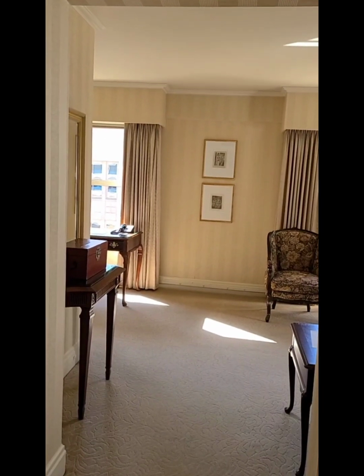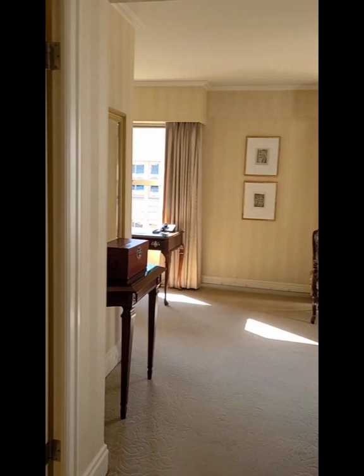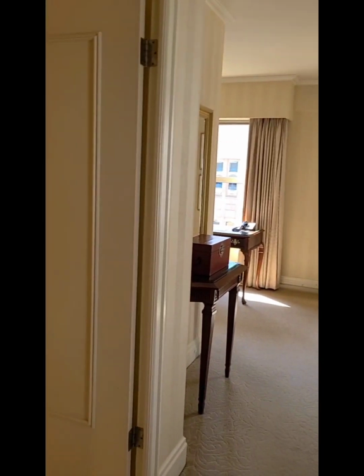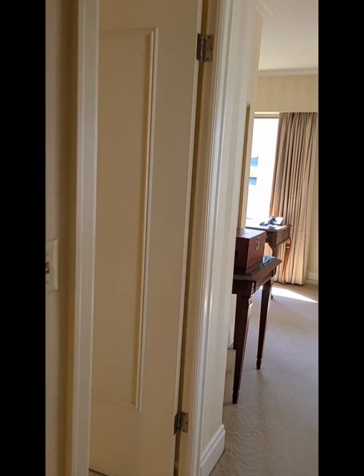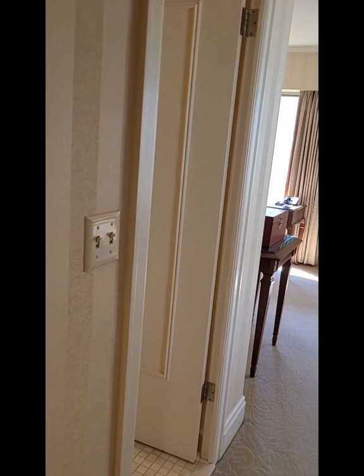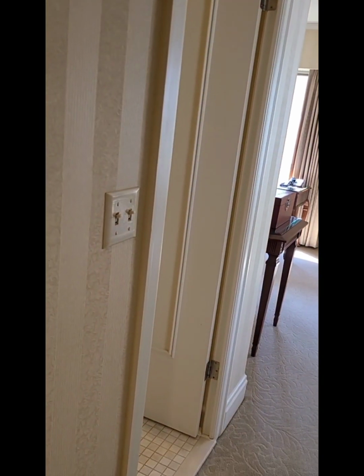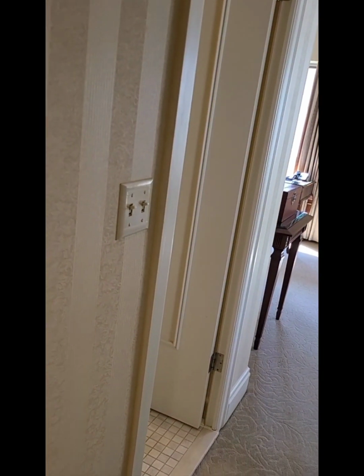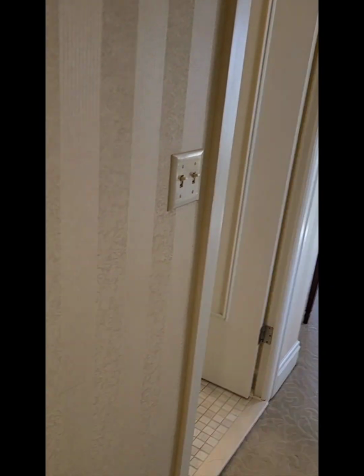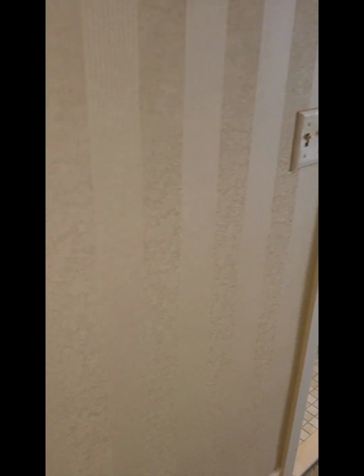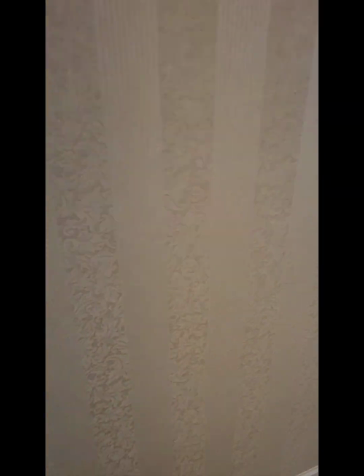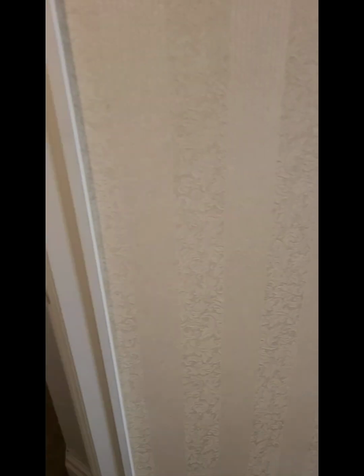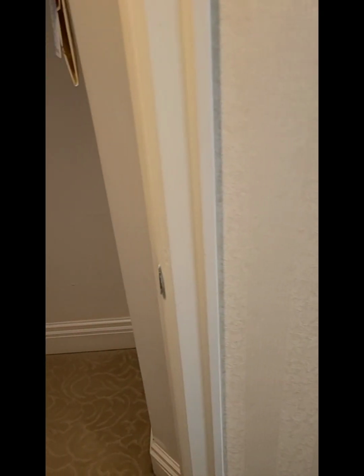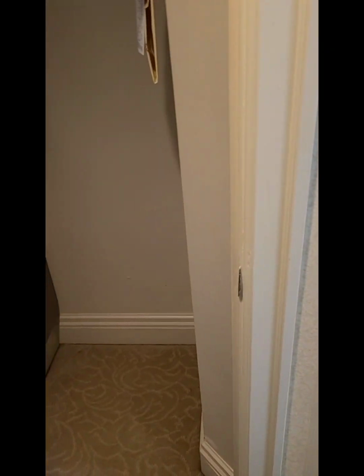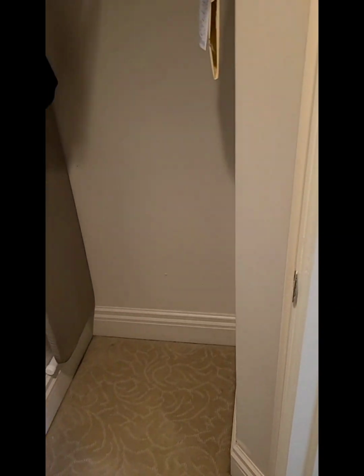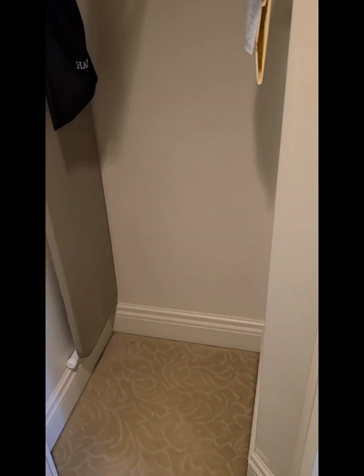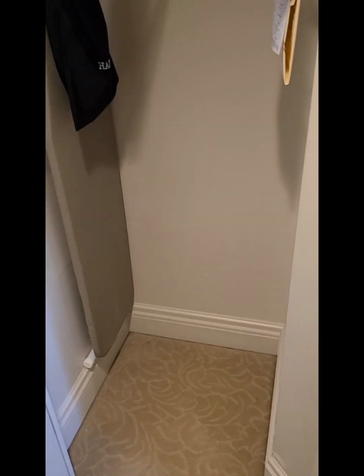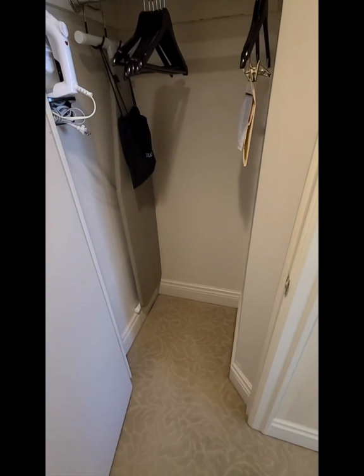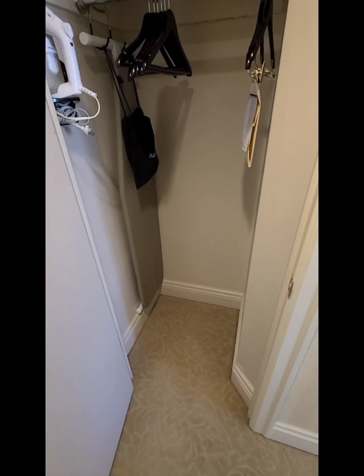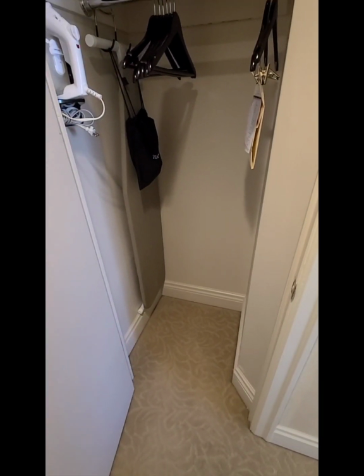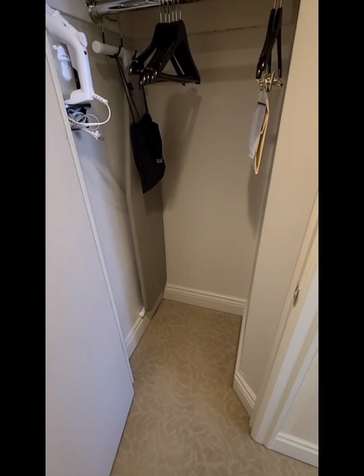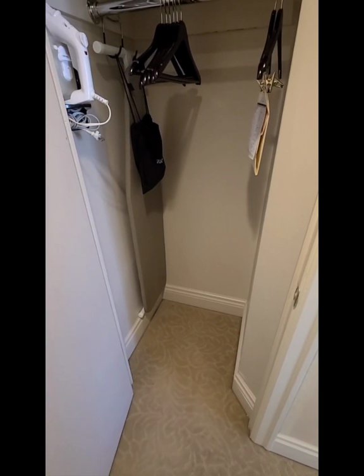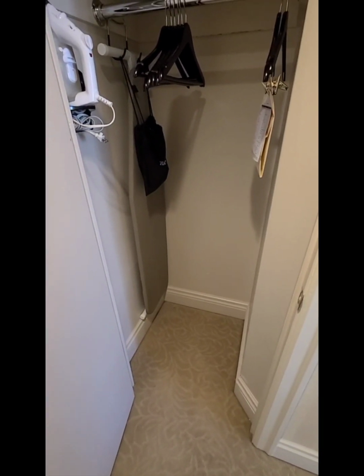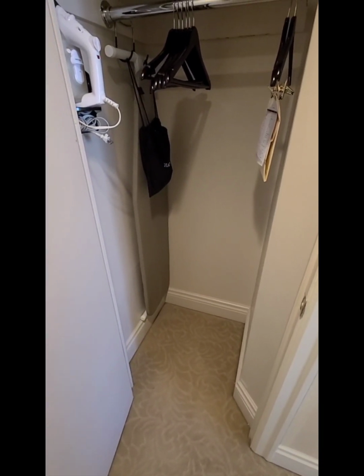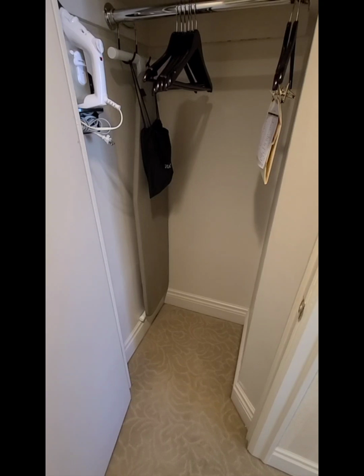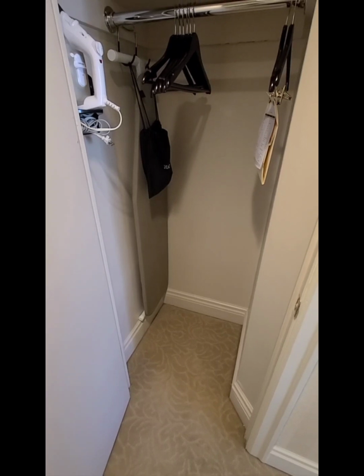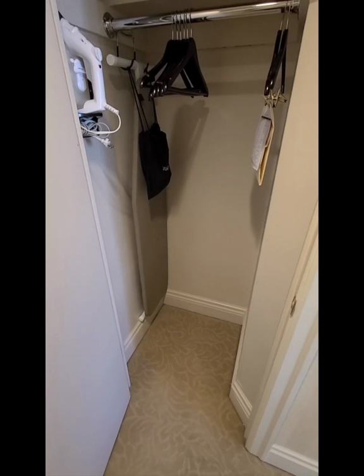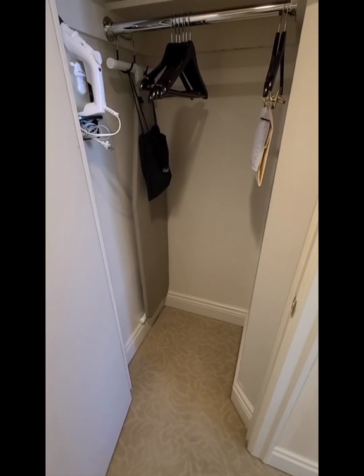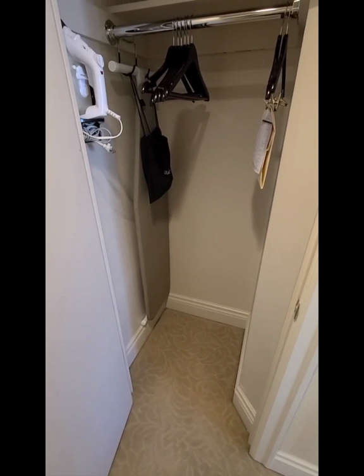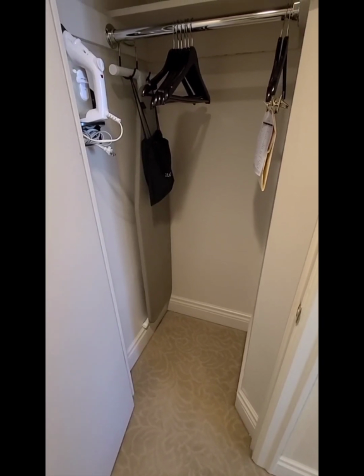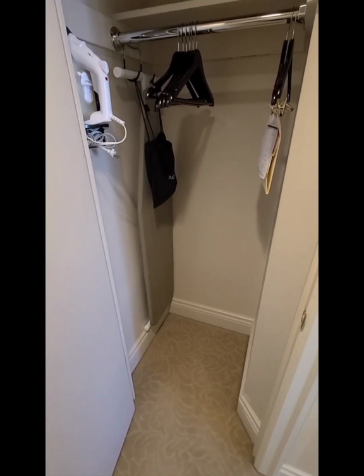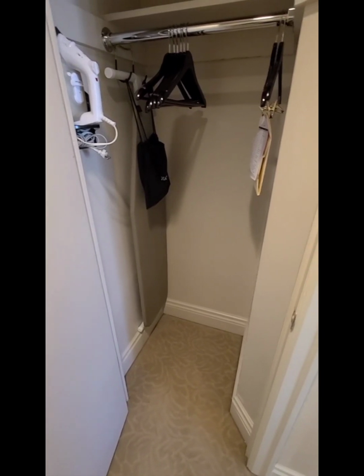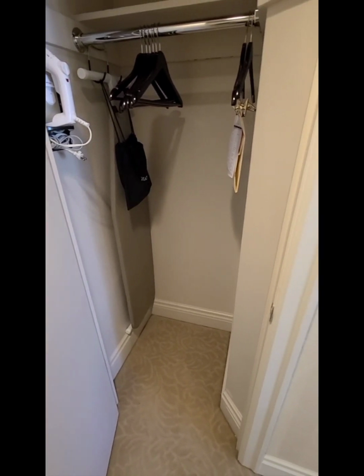Just as you come in the door, to the left is a closet, and you've got the normal stuff in here — a hair dryer, ironing board, some hangers.